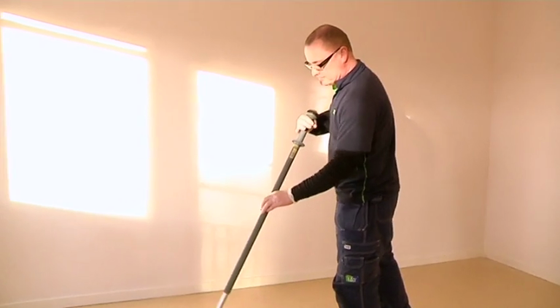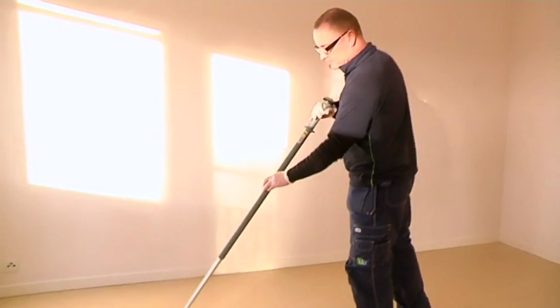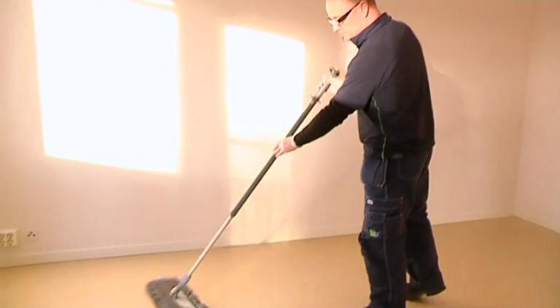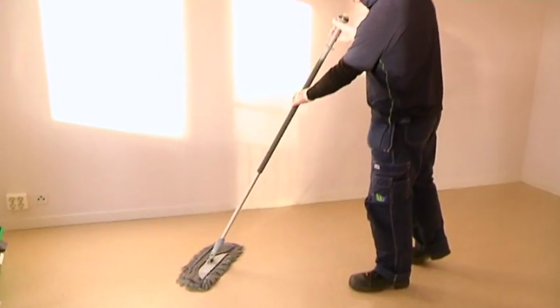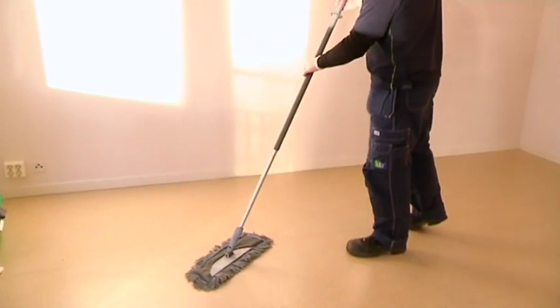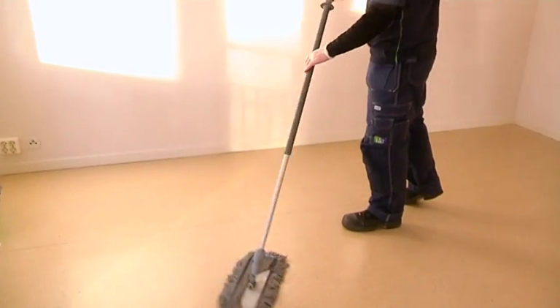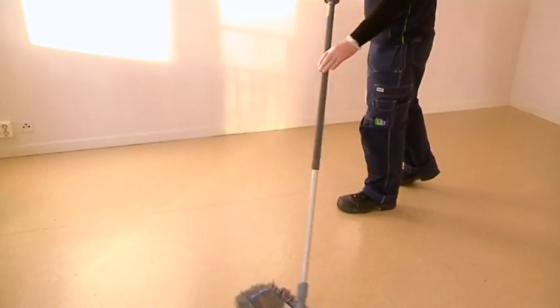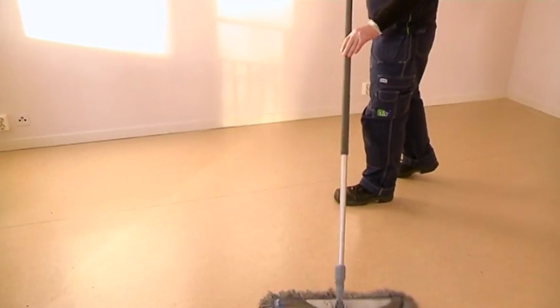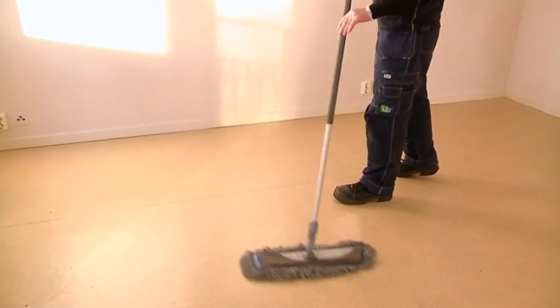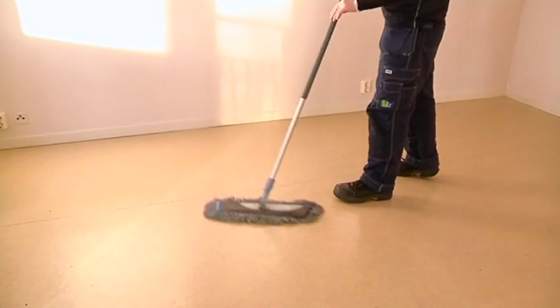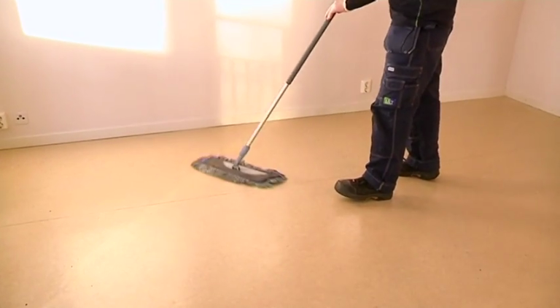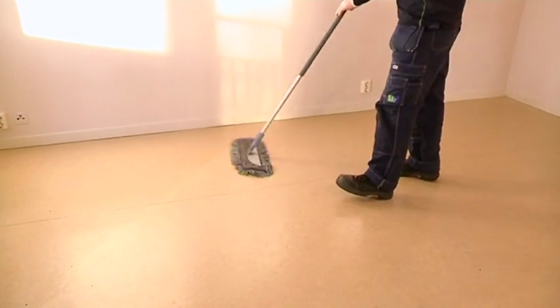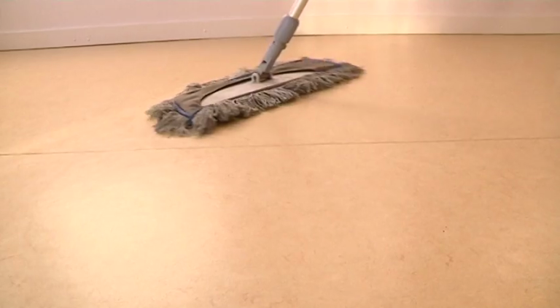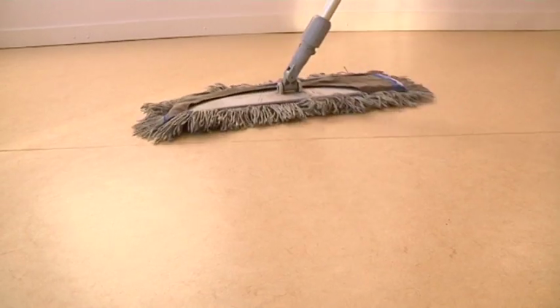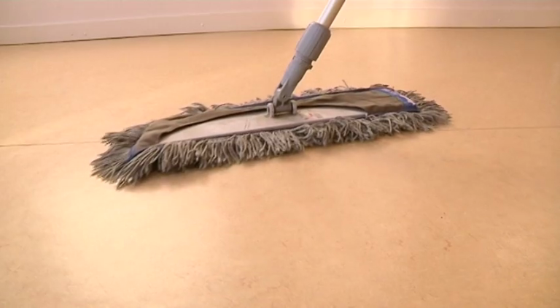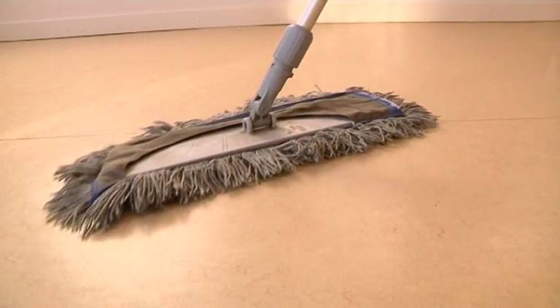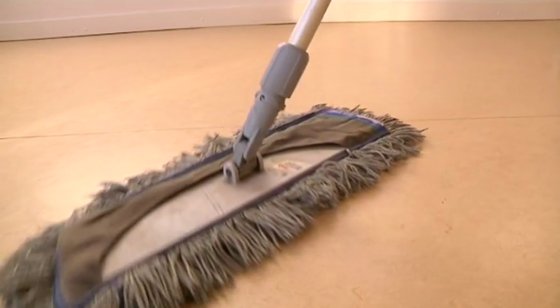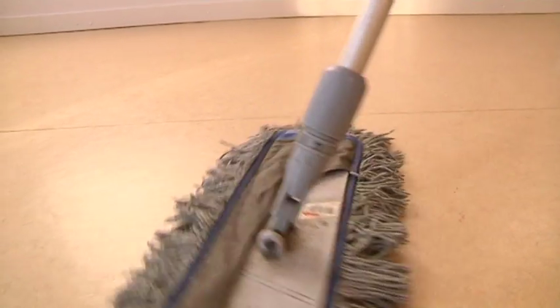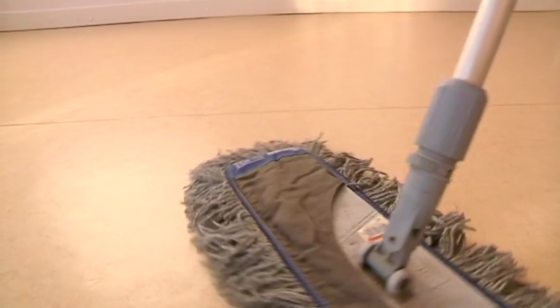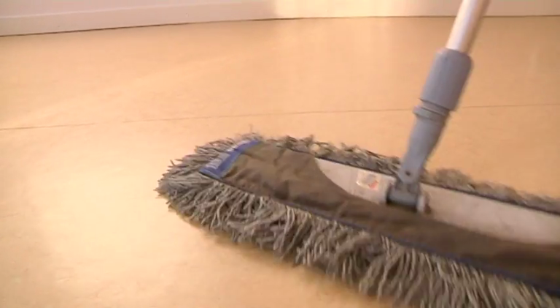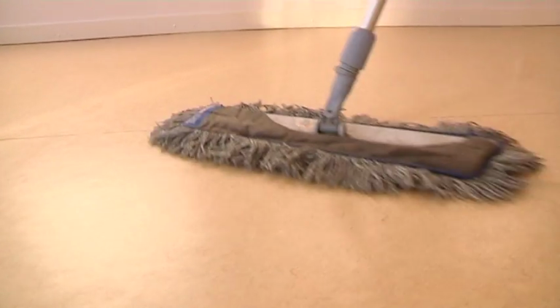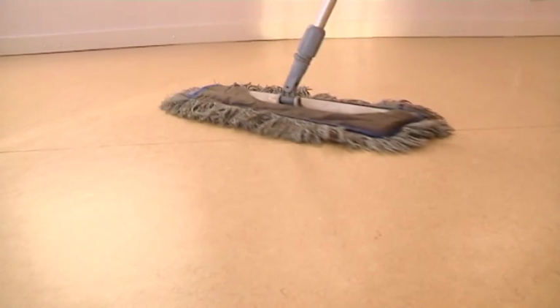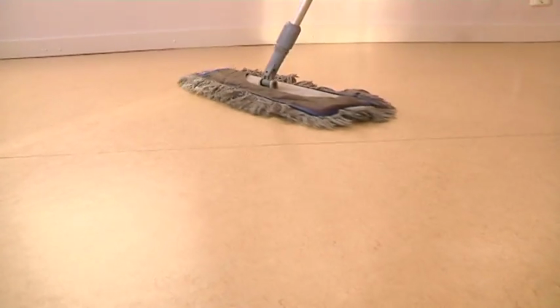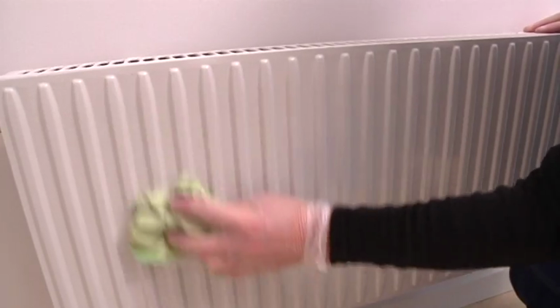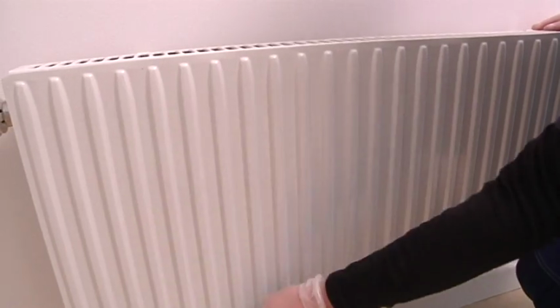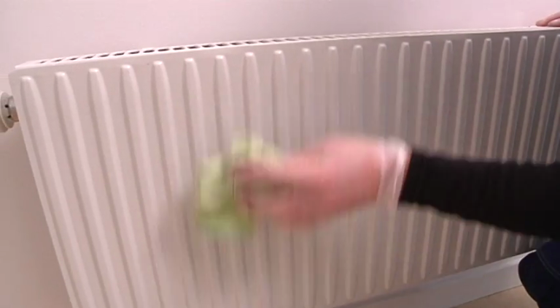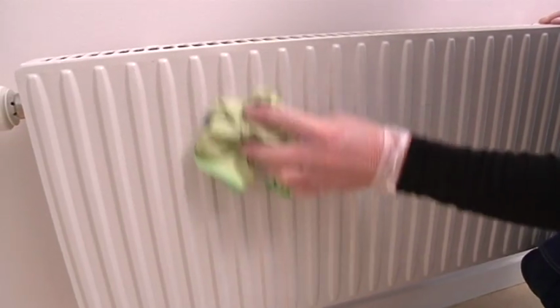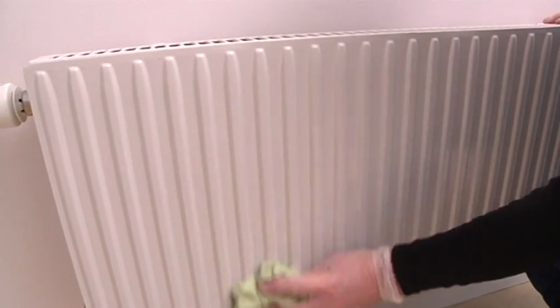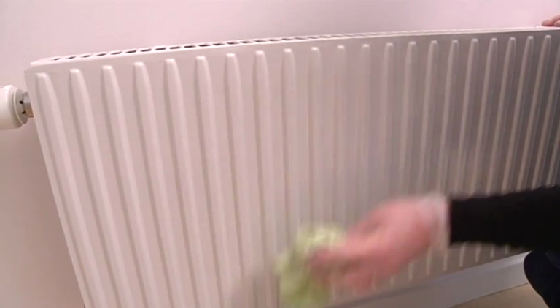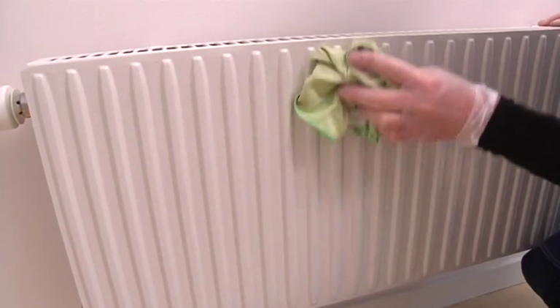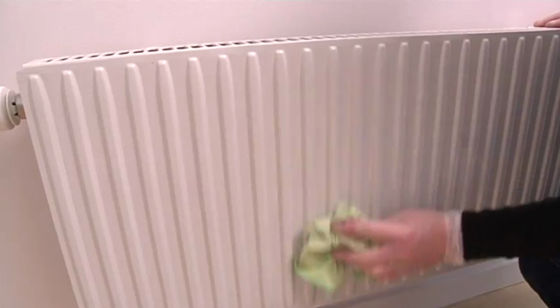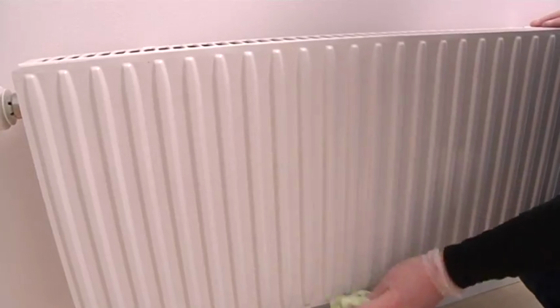This is a short film about how to clean your flat before you move out. Vacuum and mop the floor. Do not forget to dust and clean the radiators in the flat.